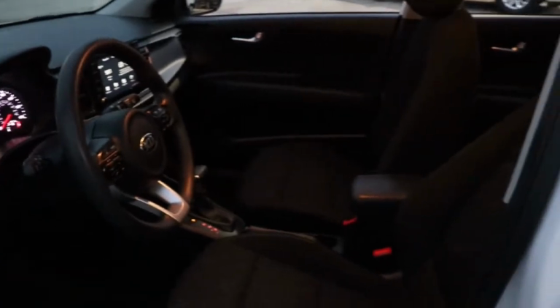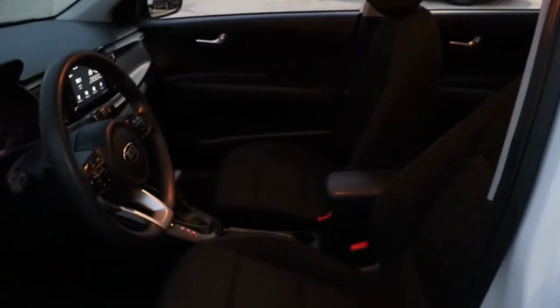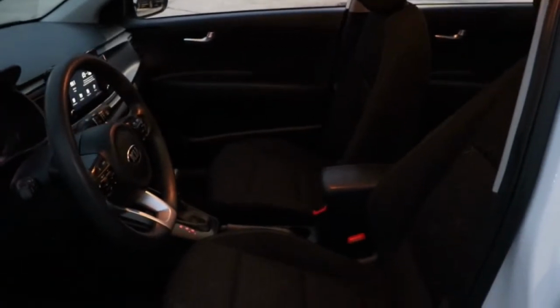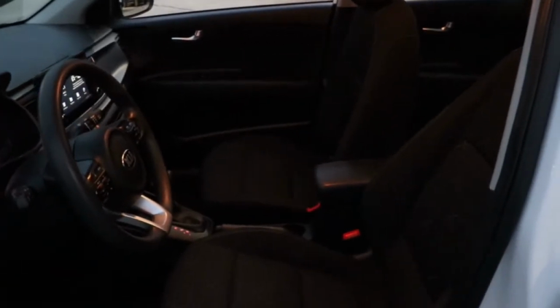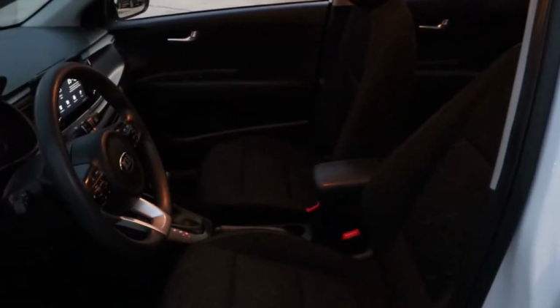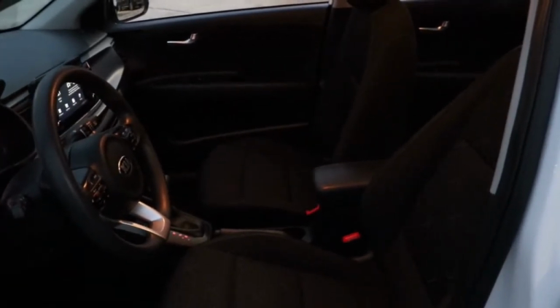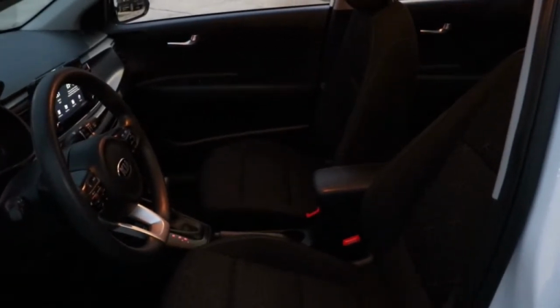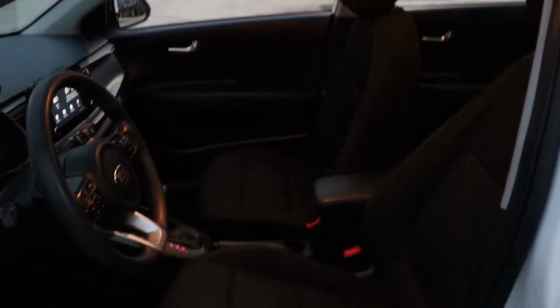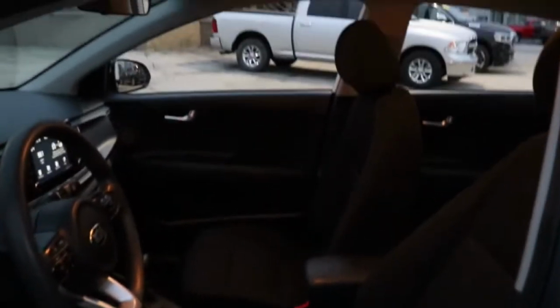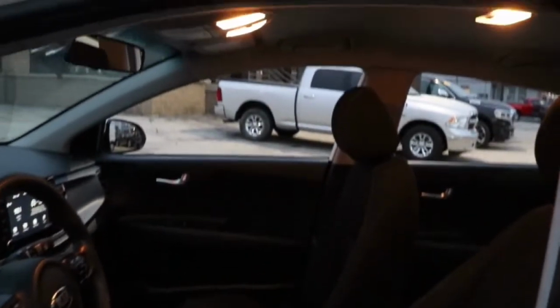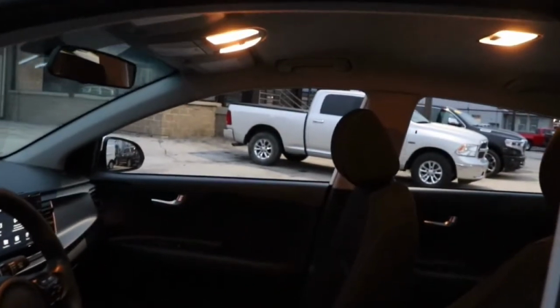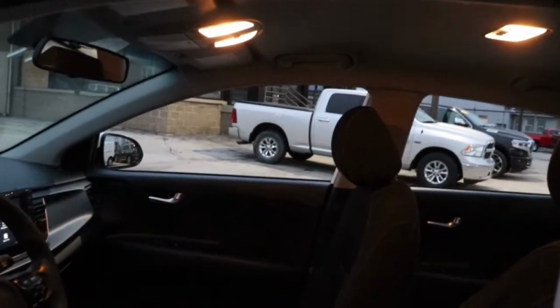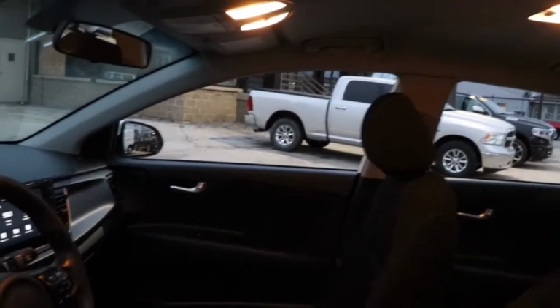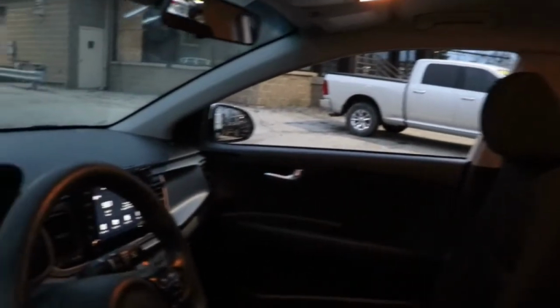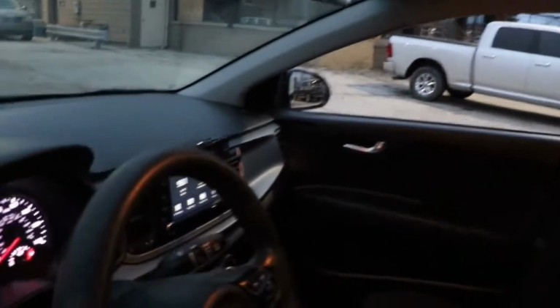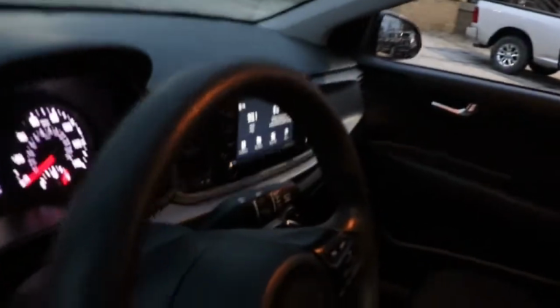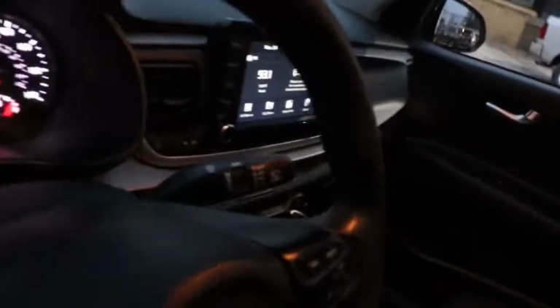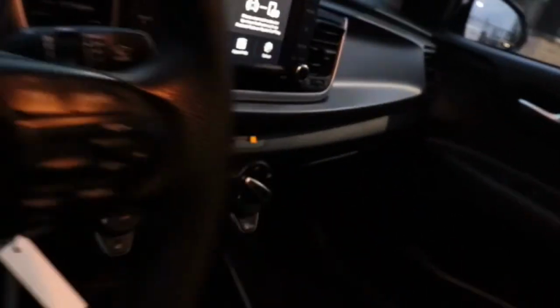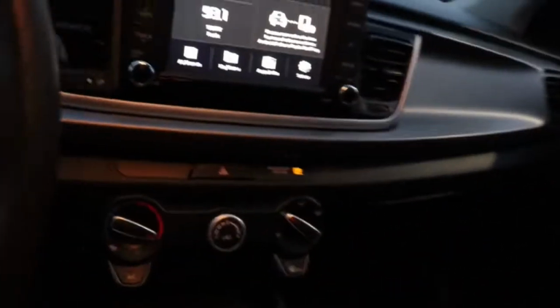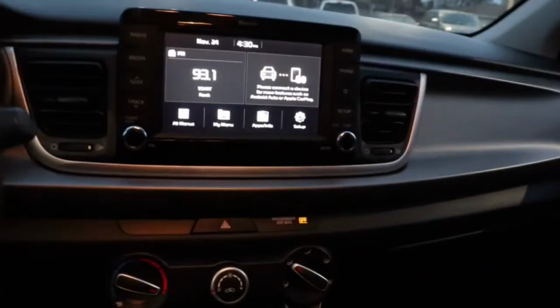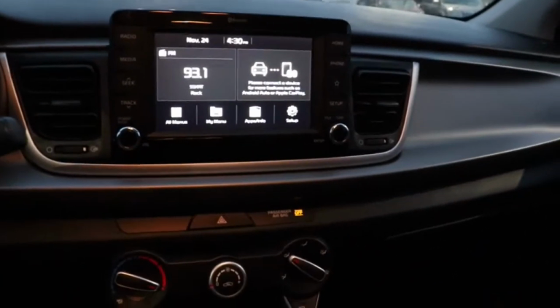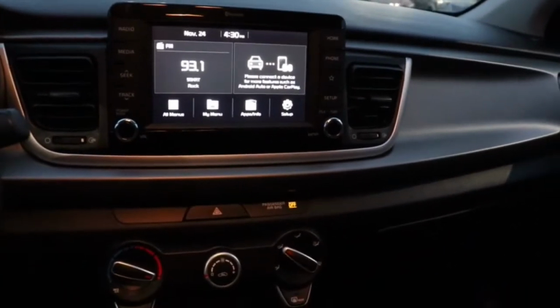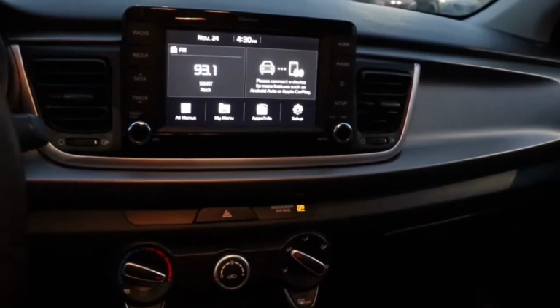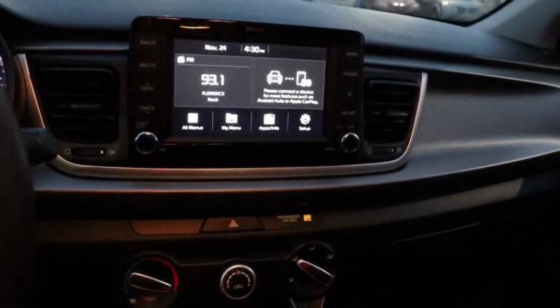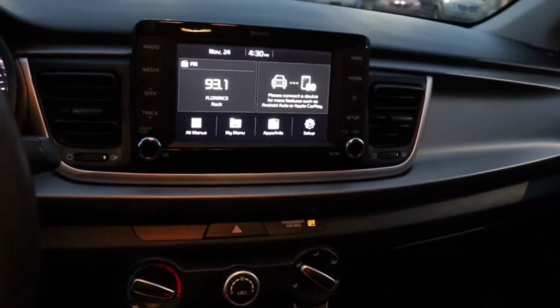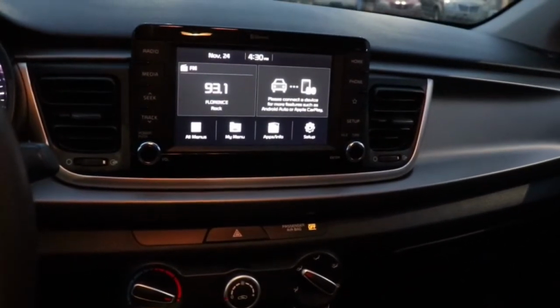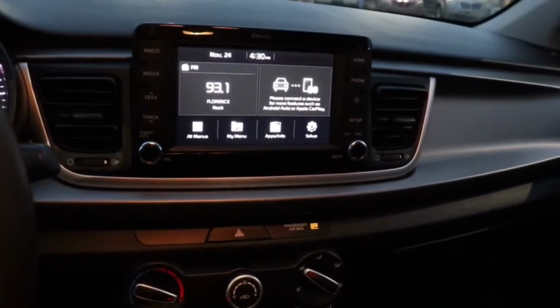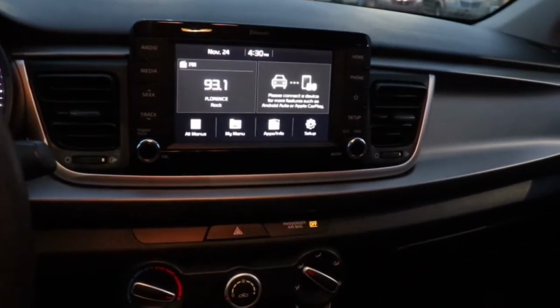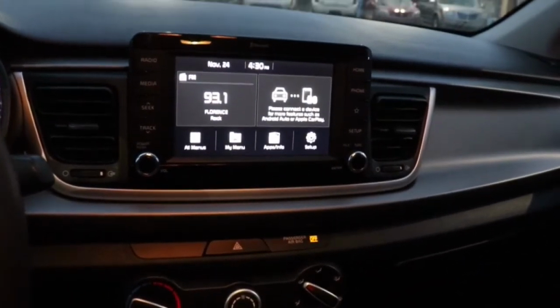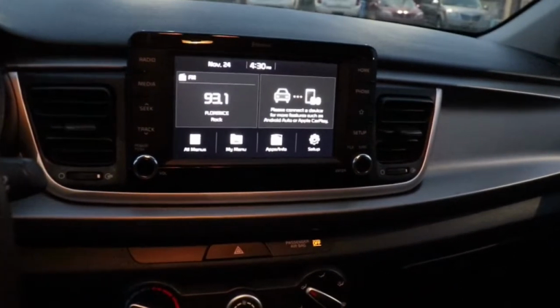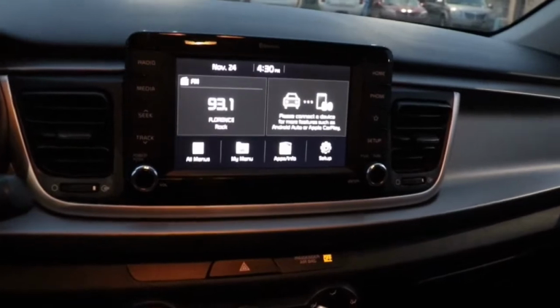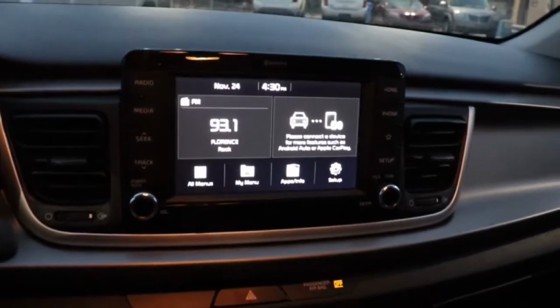You won't find a better value. The following are some of this vehicle's highlighted options: keyless entry, backup camera, heated mirrors, and Bluetooth connection.